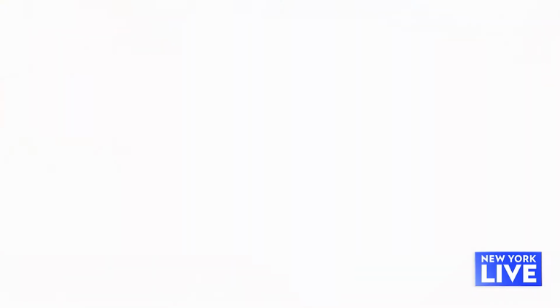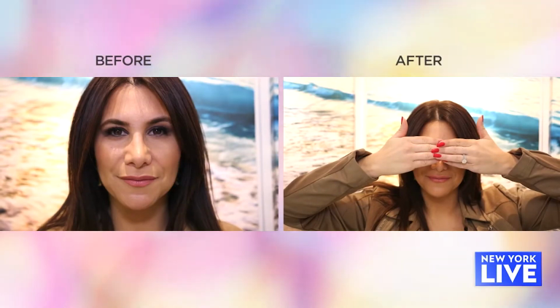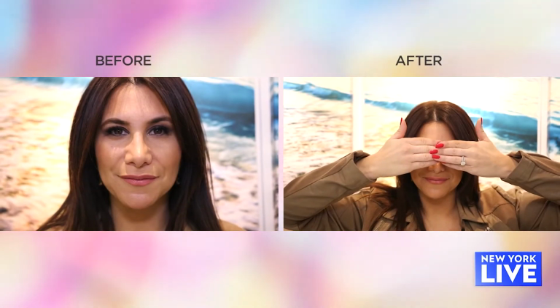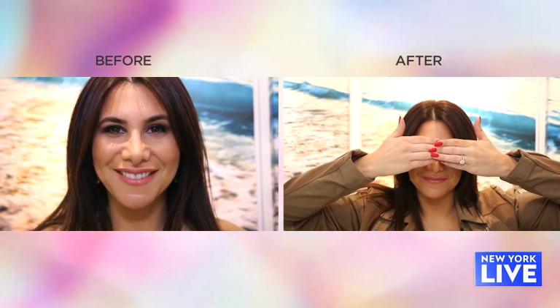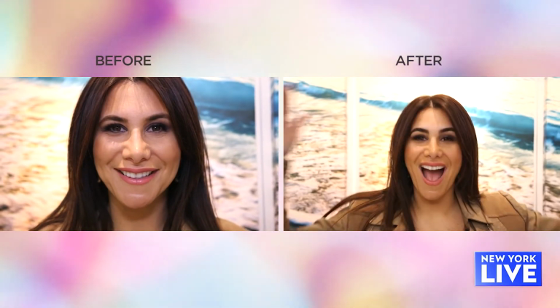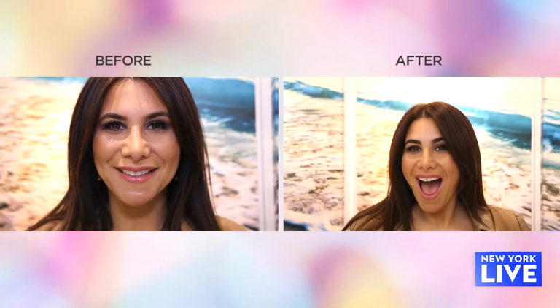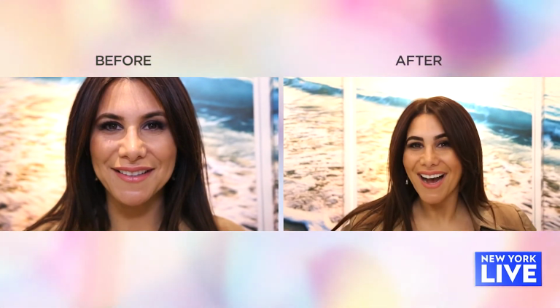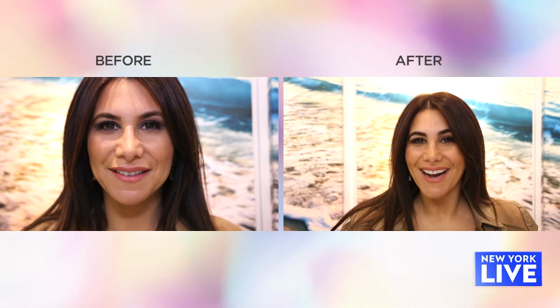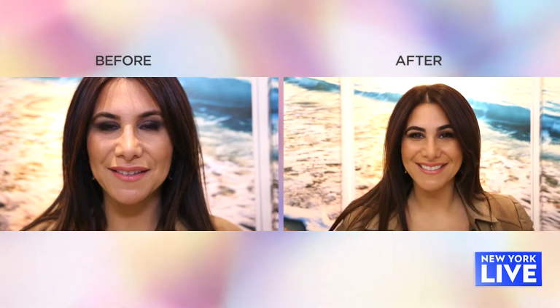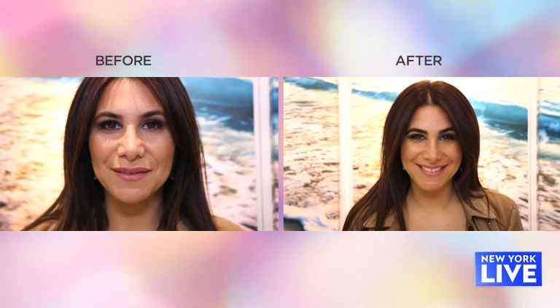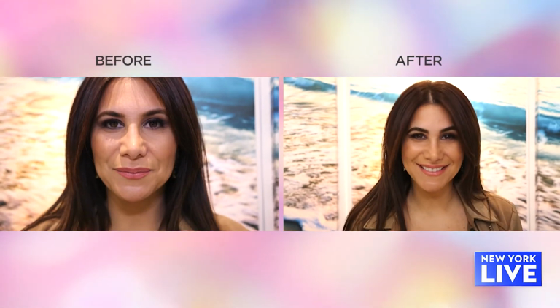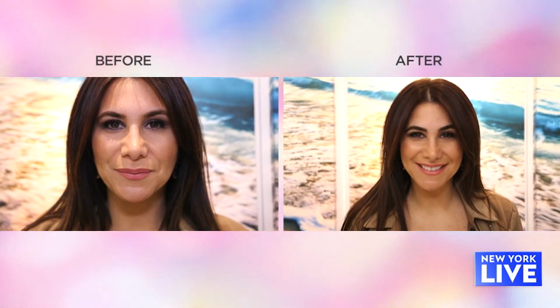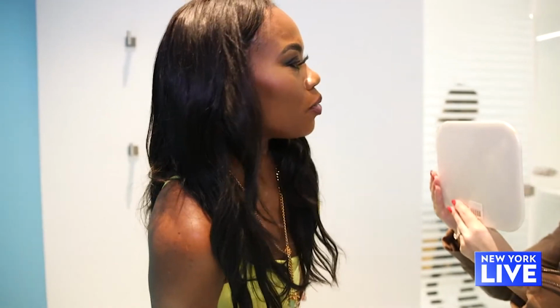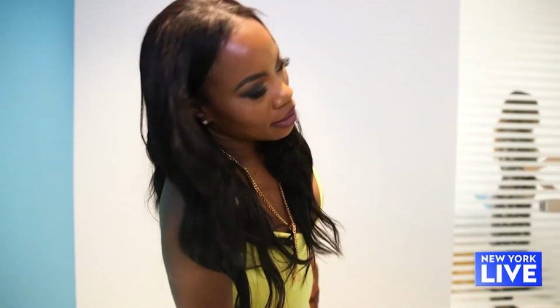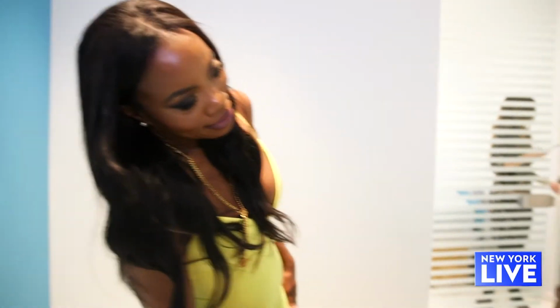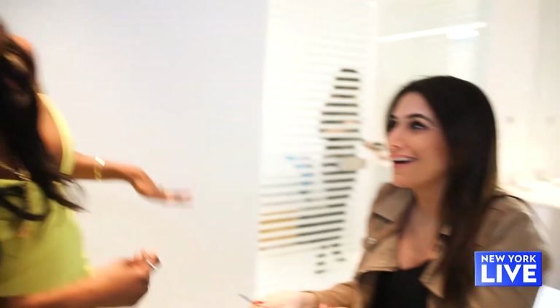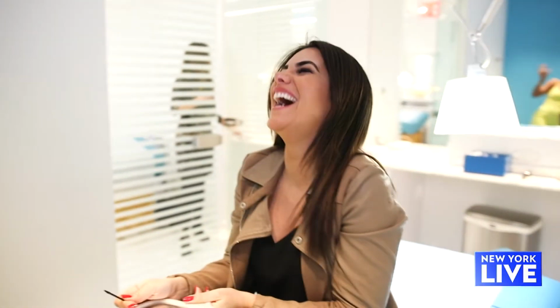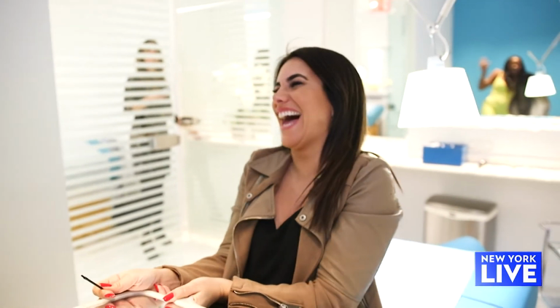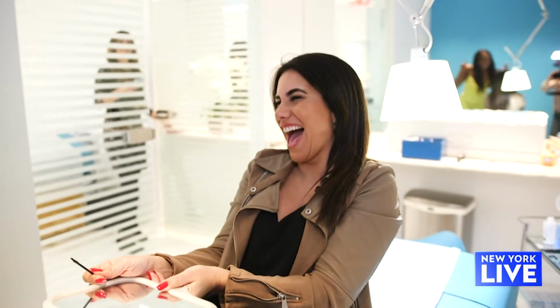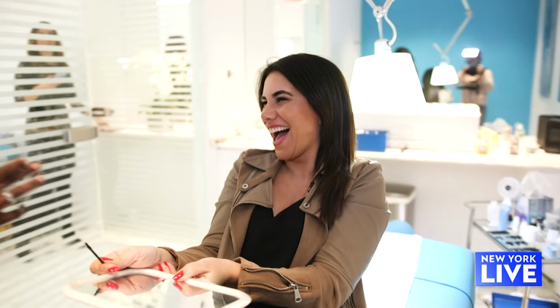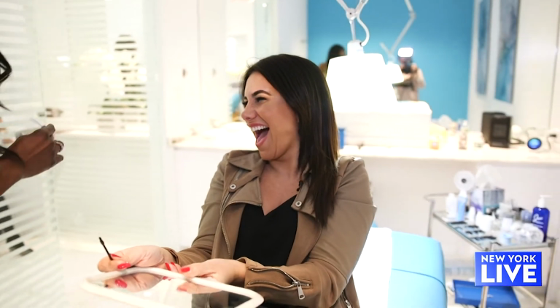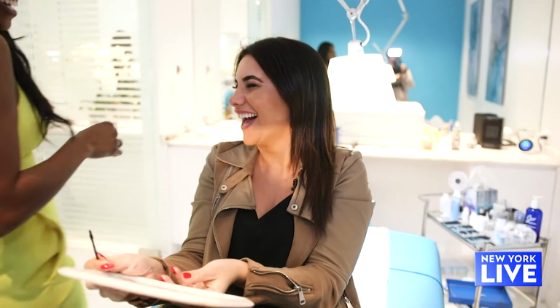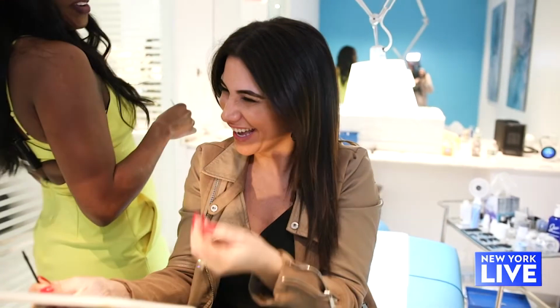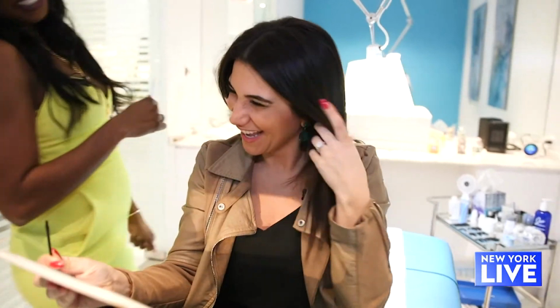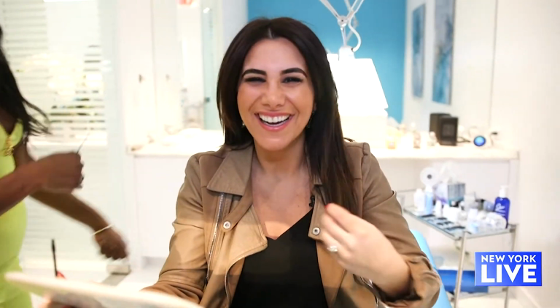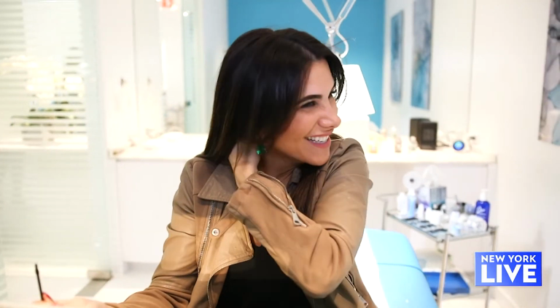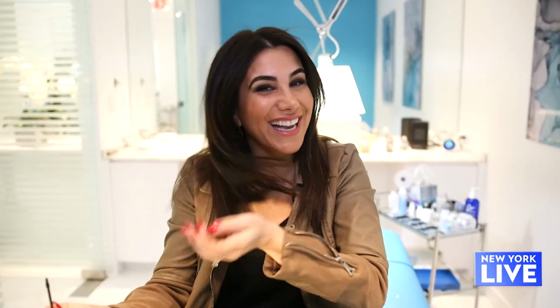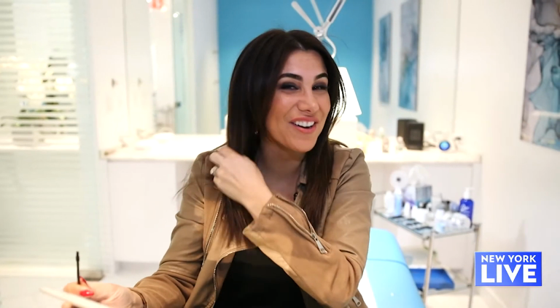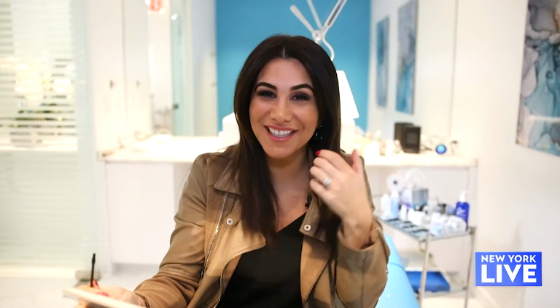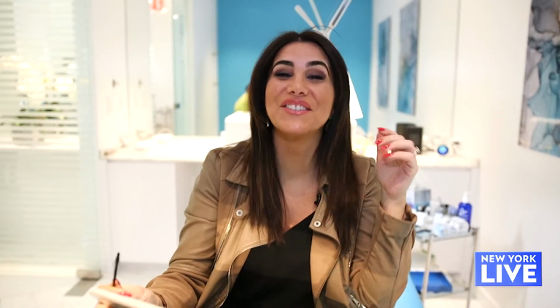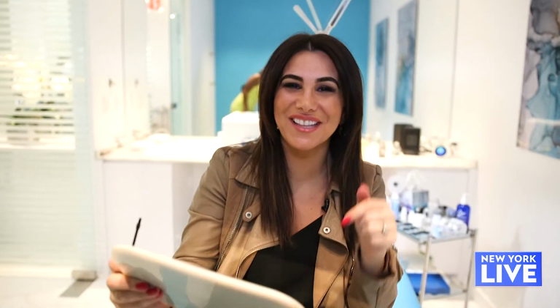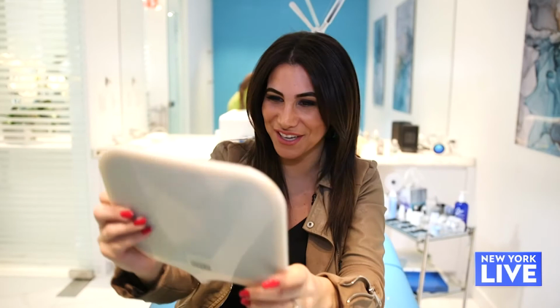I'm sorry, I'm just saying. I got them Kim K brows right now. They look gorgeous. You know that's good.